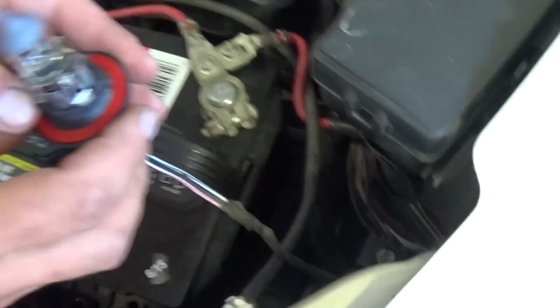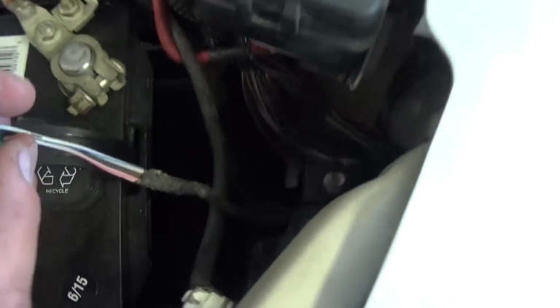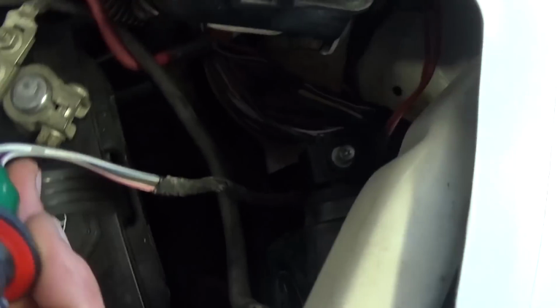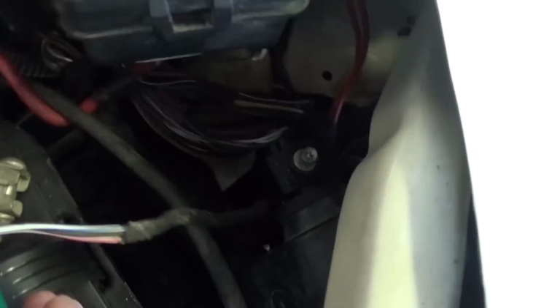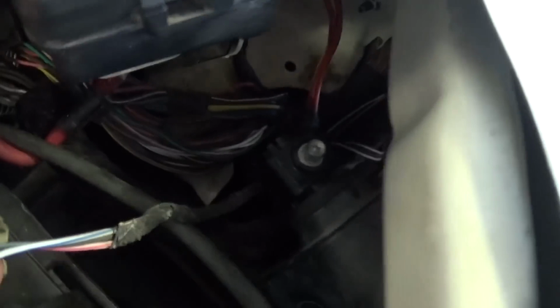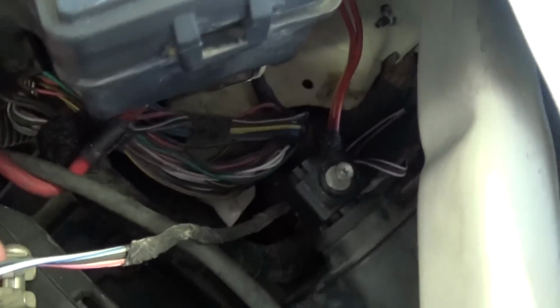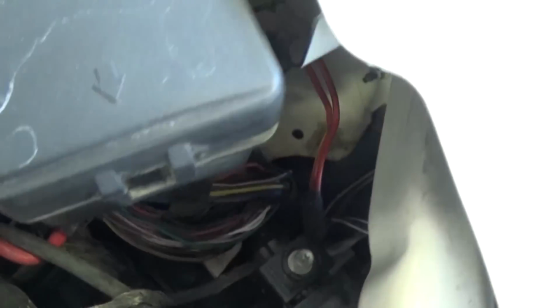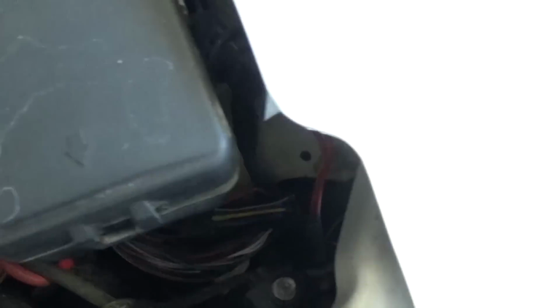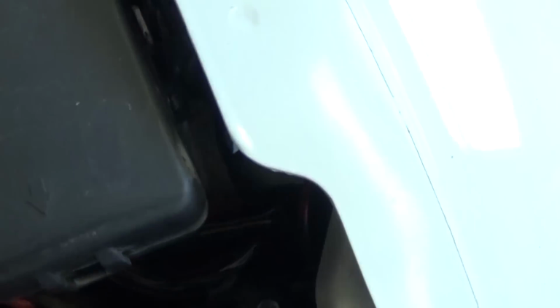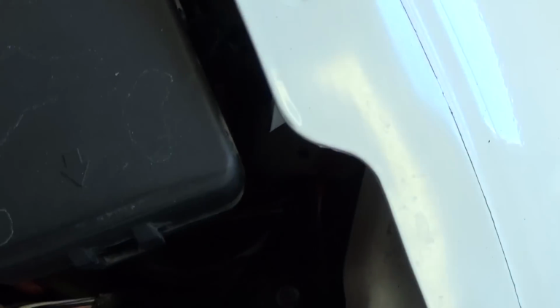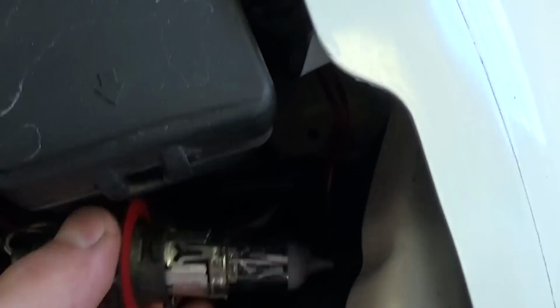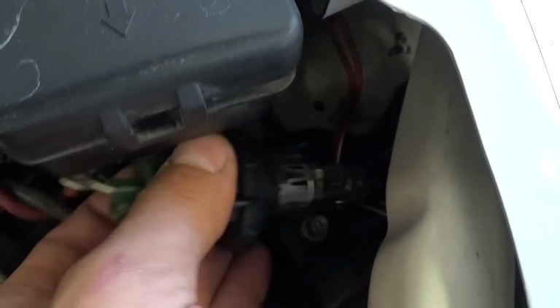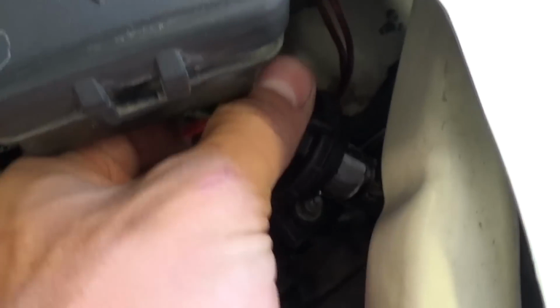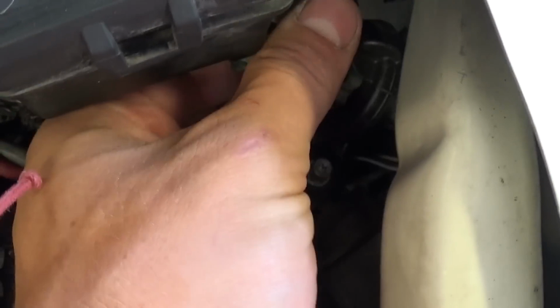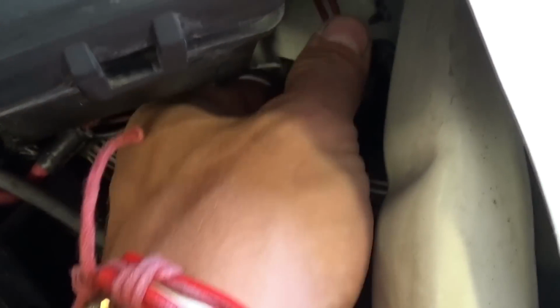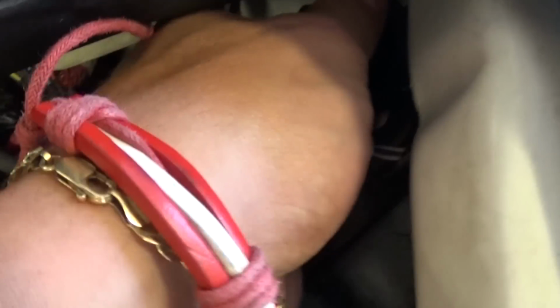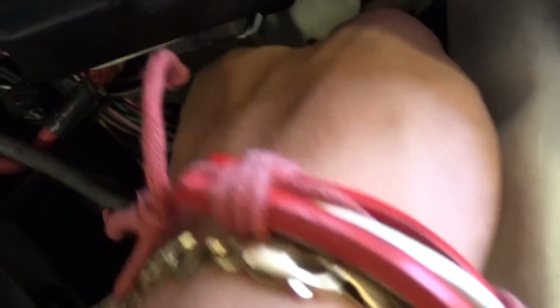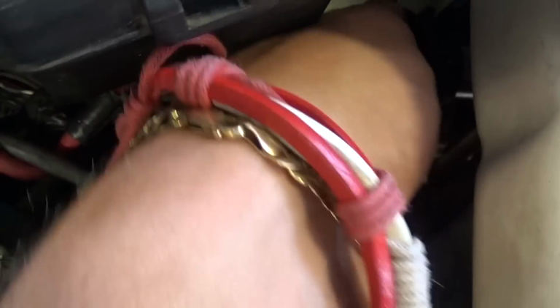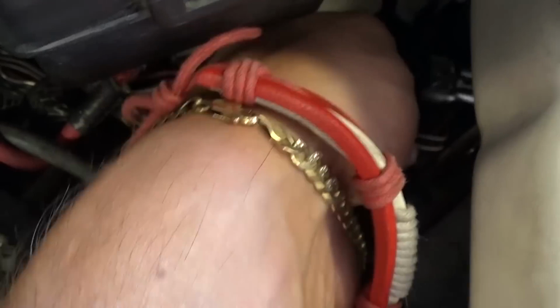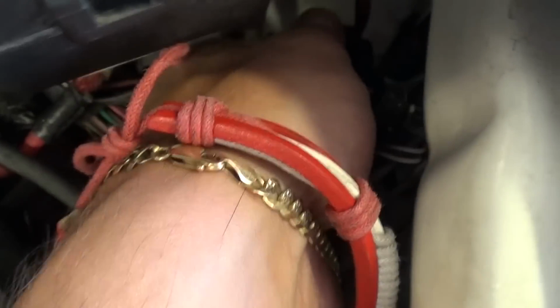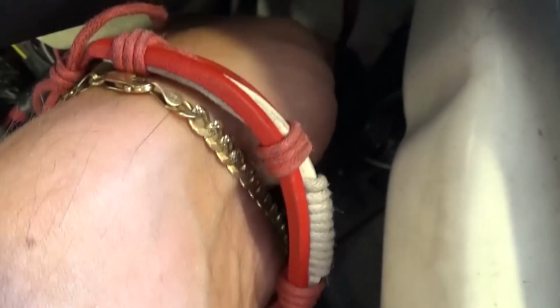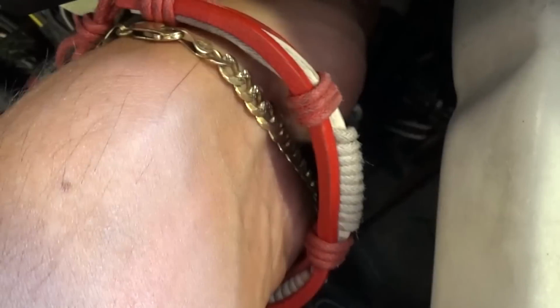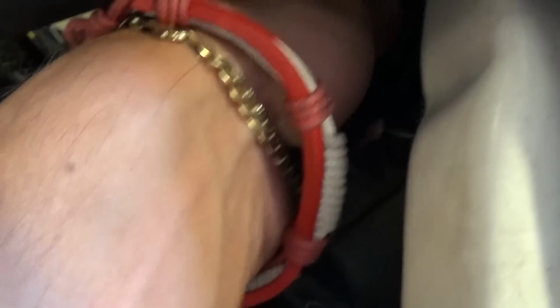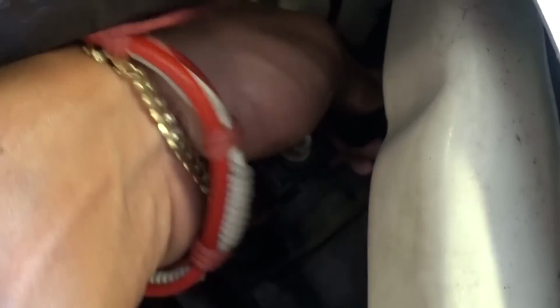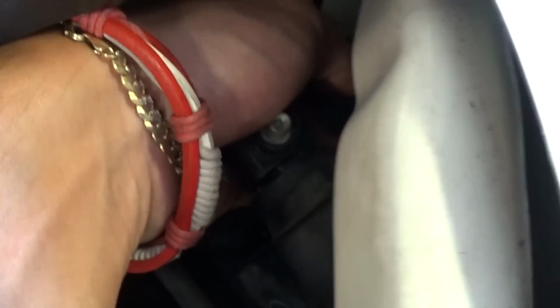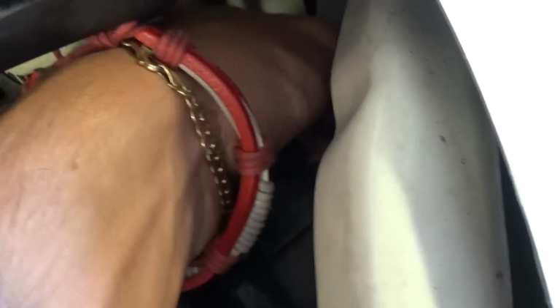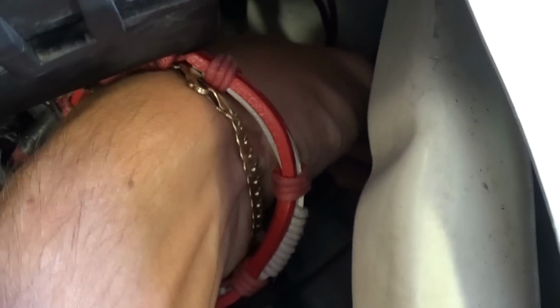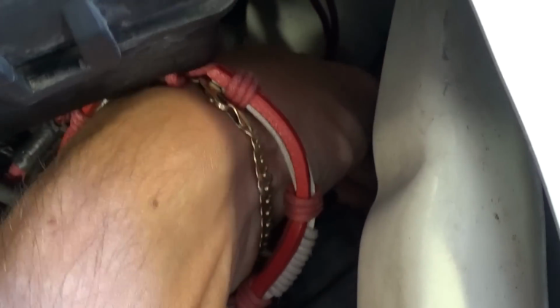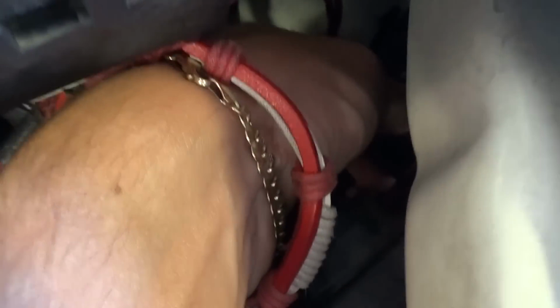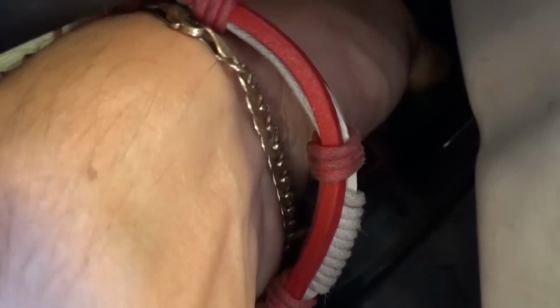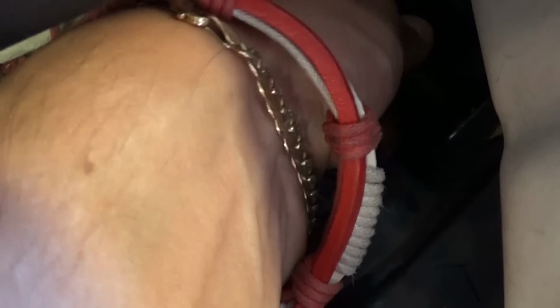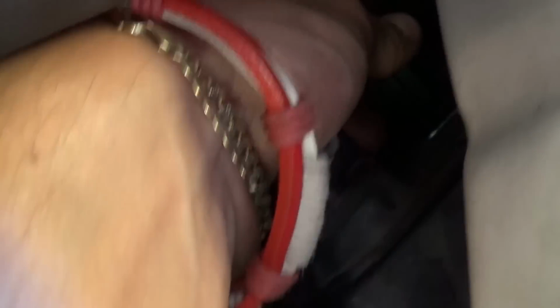Again, you need to go in the hole, in the slots, like there. Right there. And you need to make sure that it gets in good.